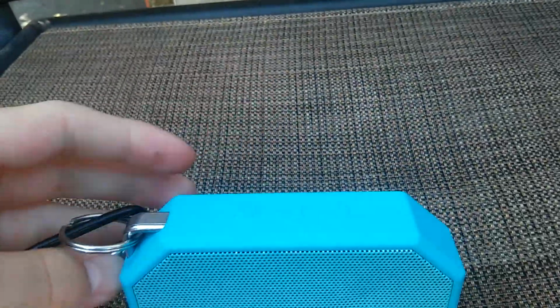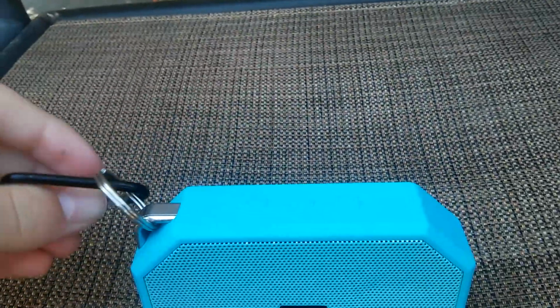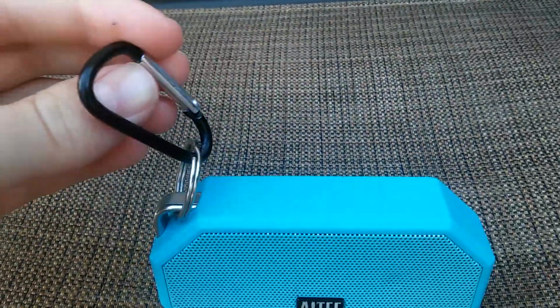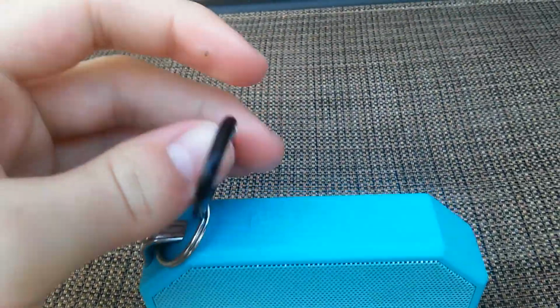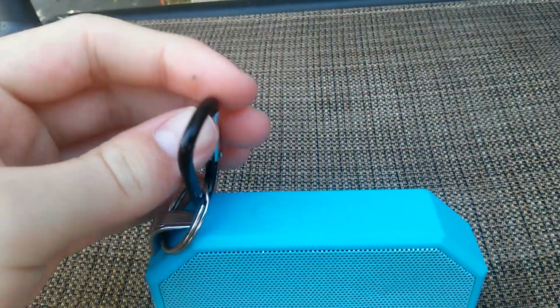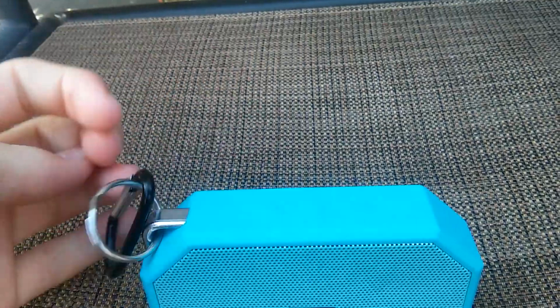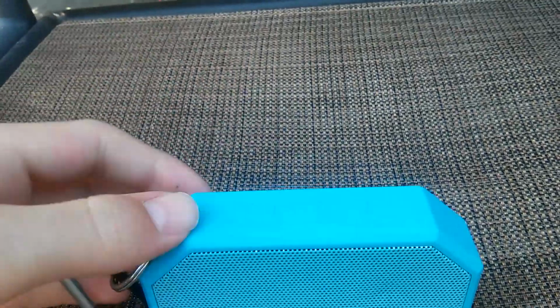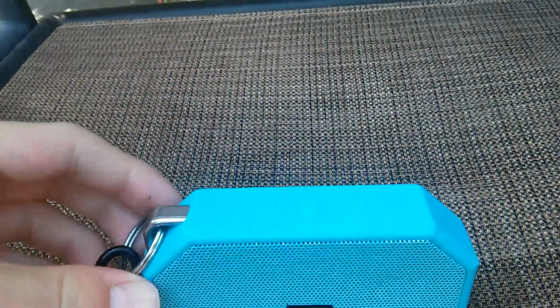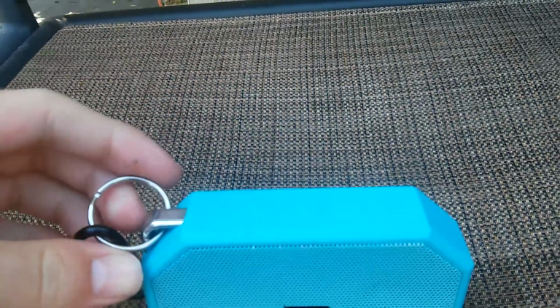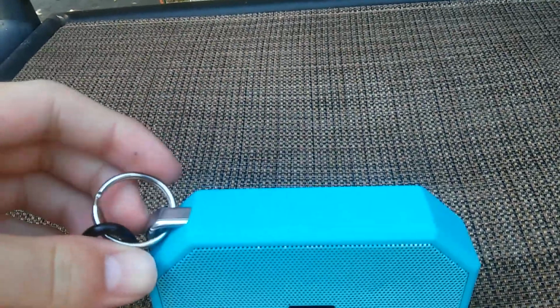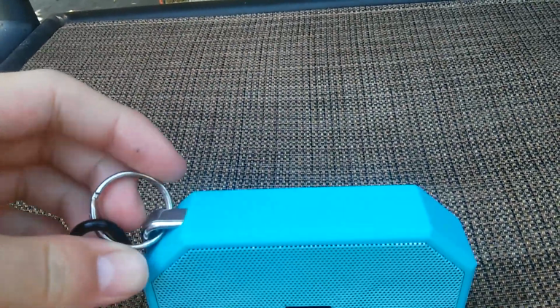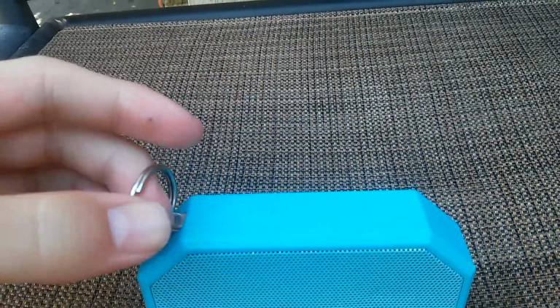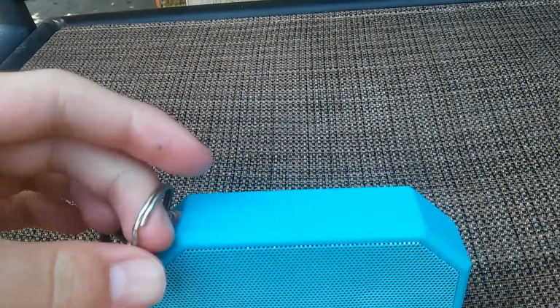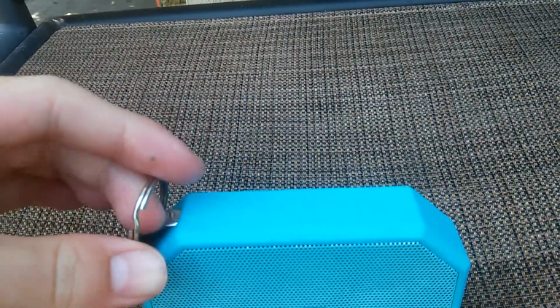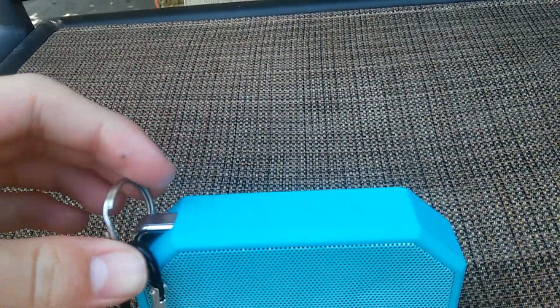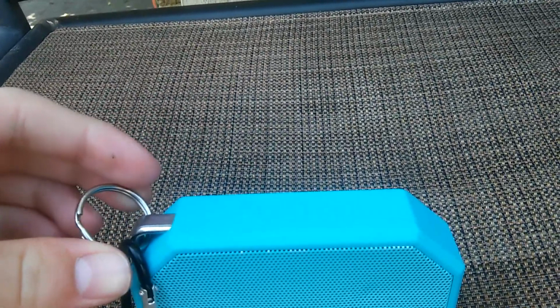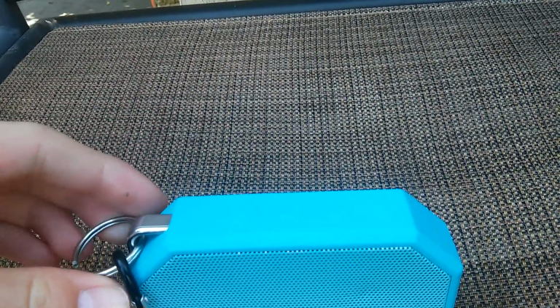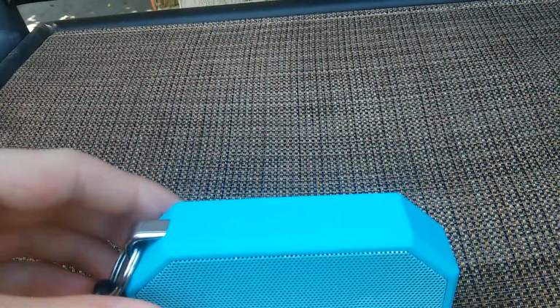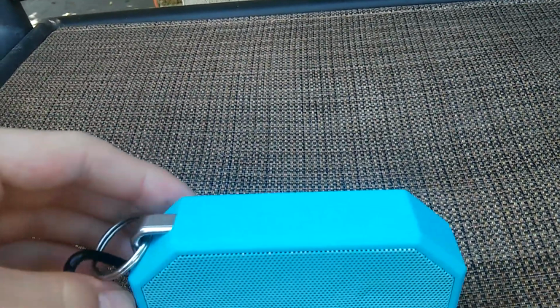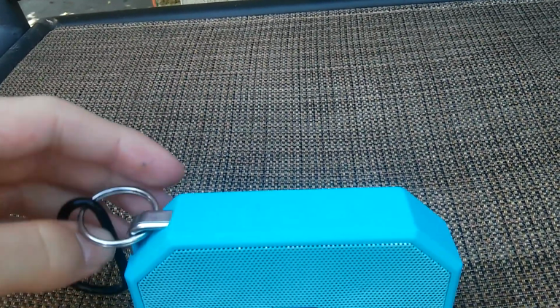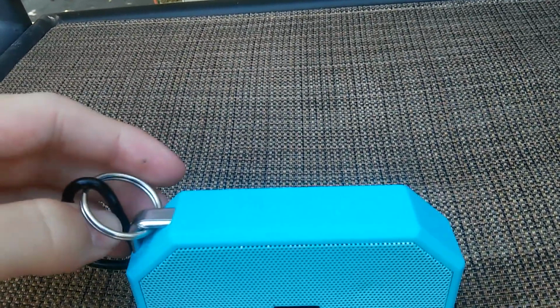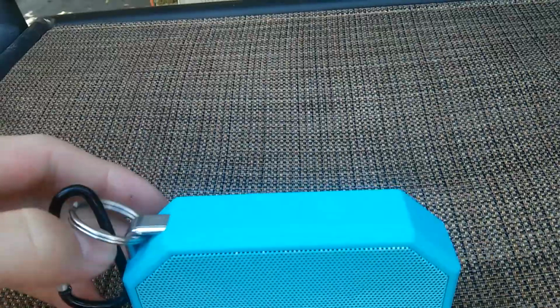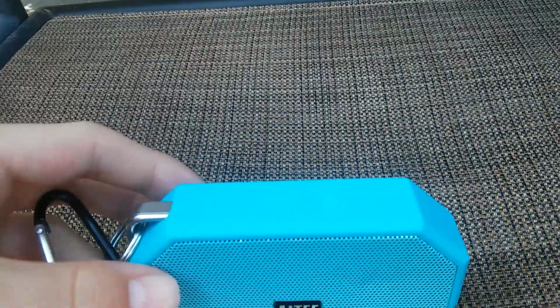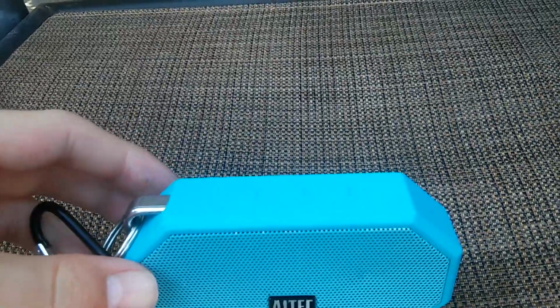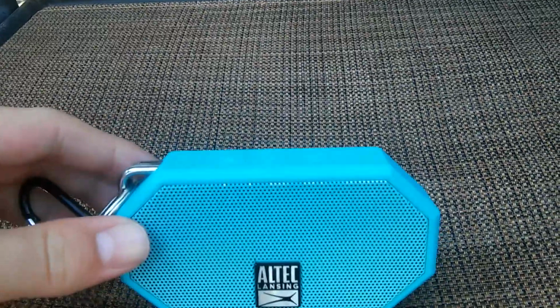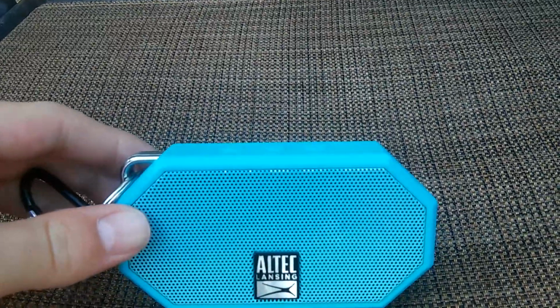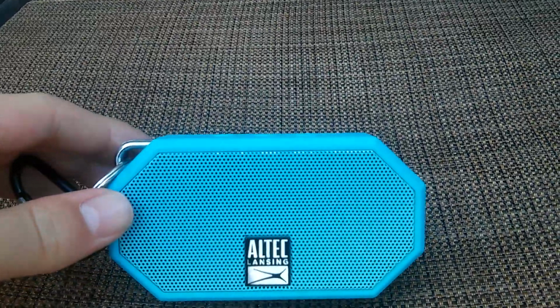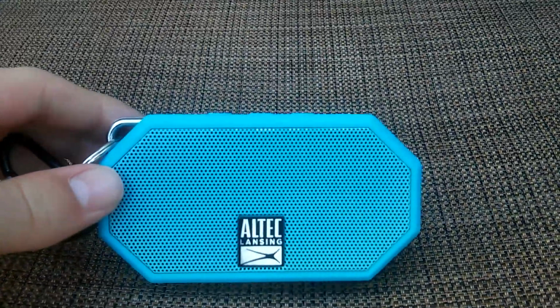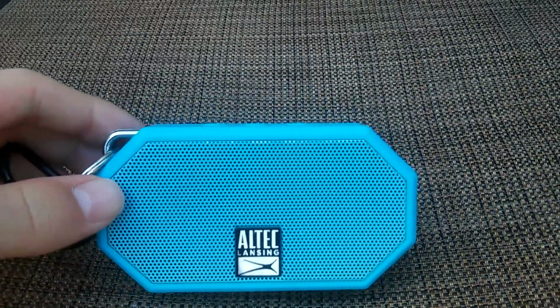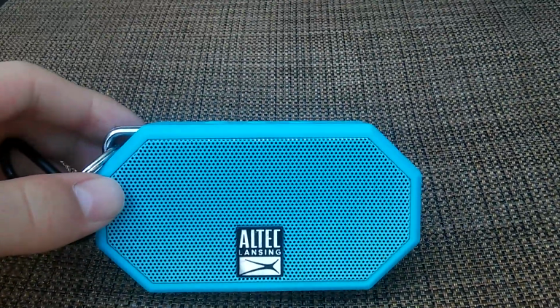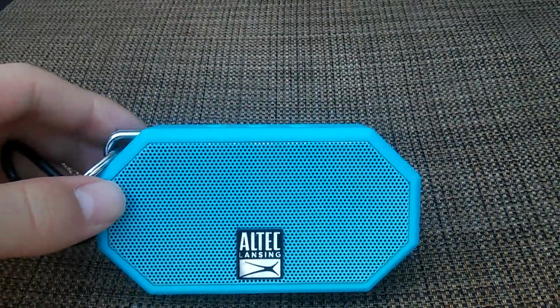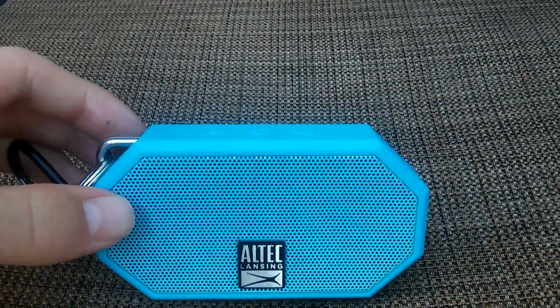This little clip comes with it. The keychain thing — like the little key ring — does not come with it. You can get that at an auto parts store or at a Walmart or something like that.